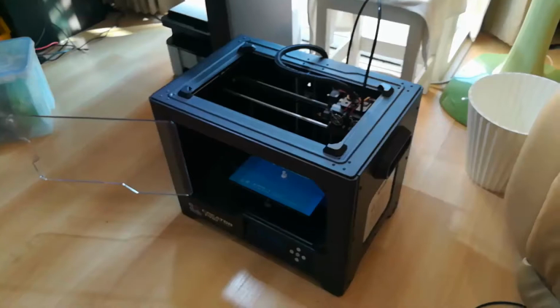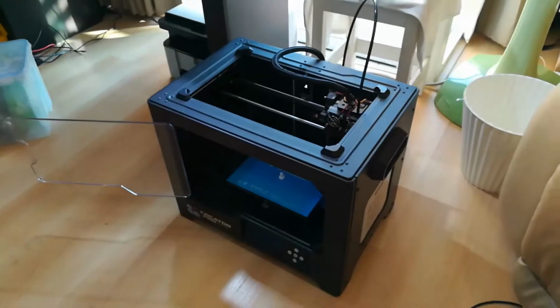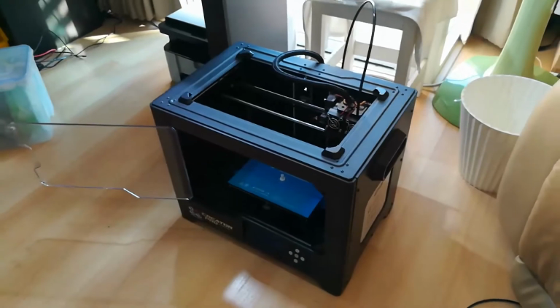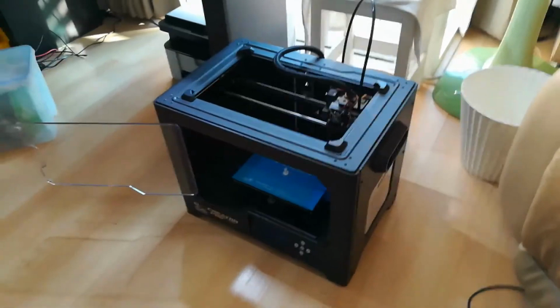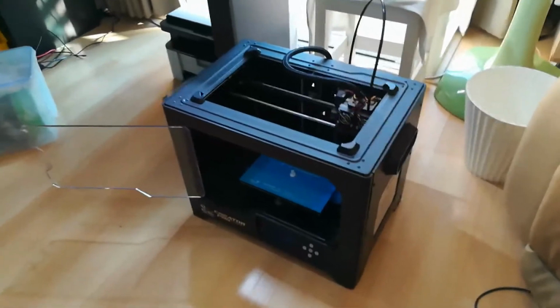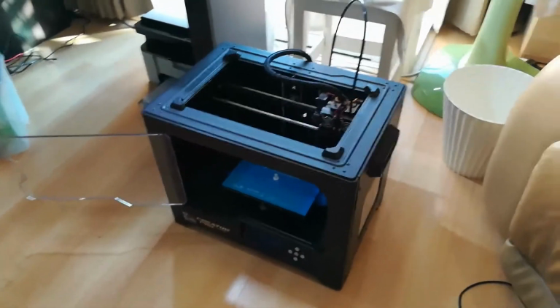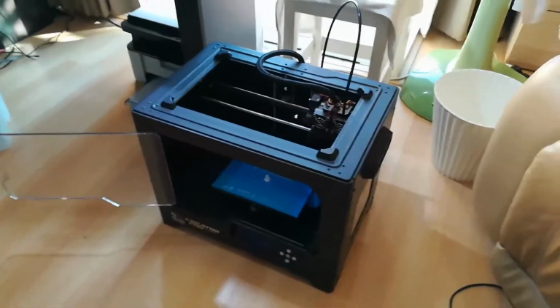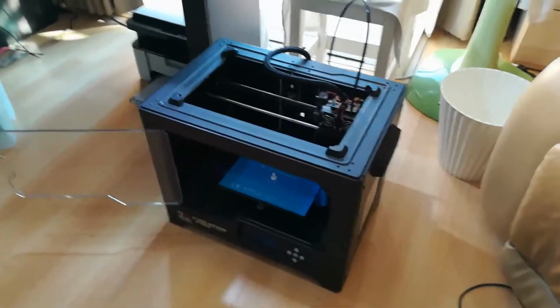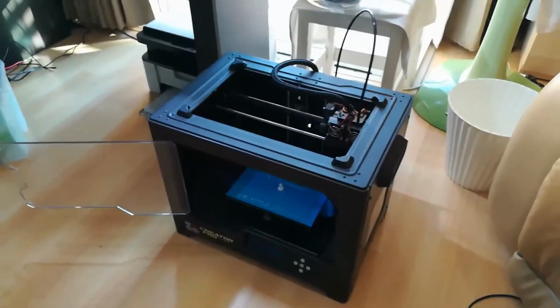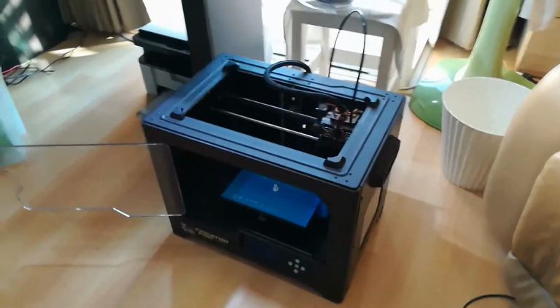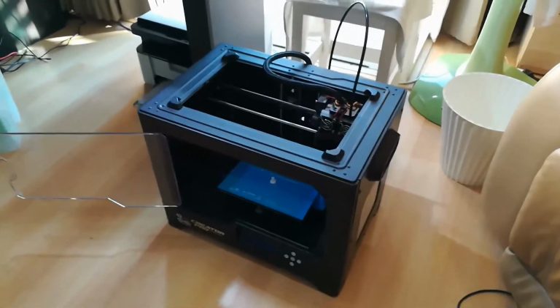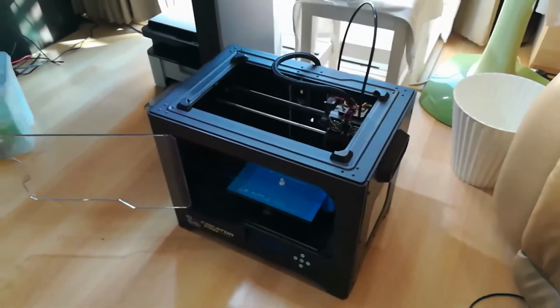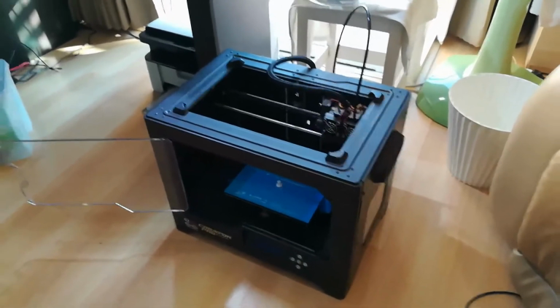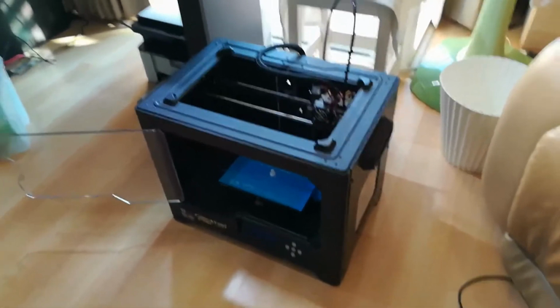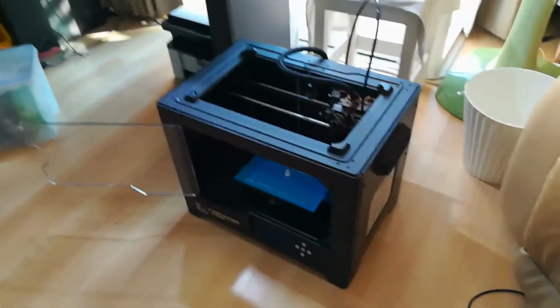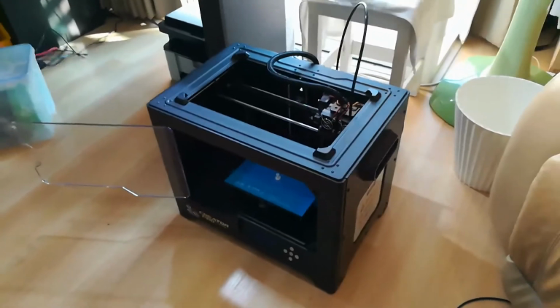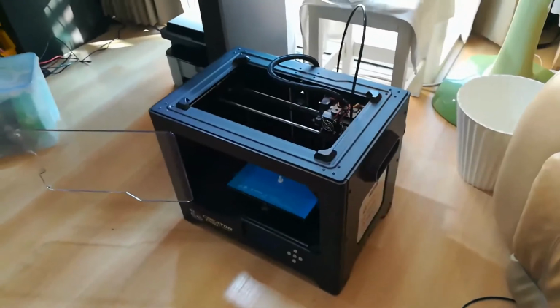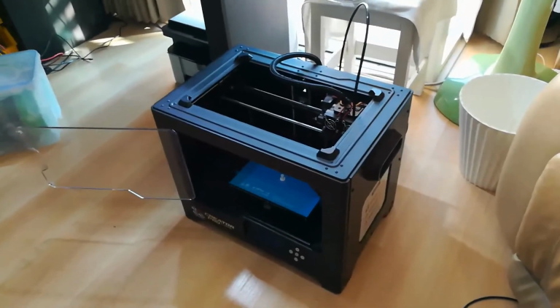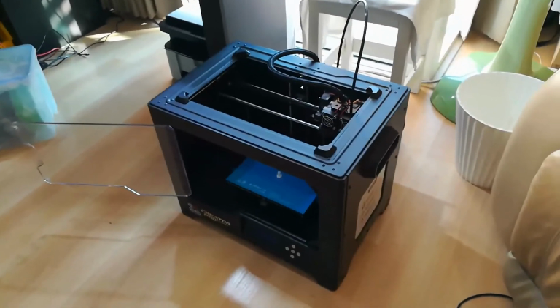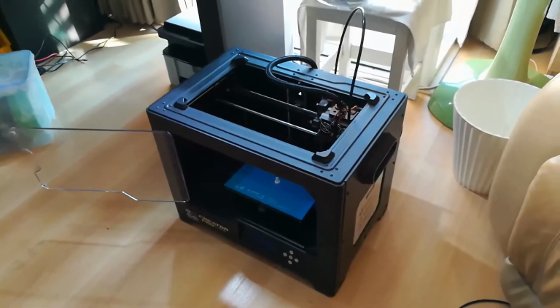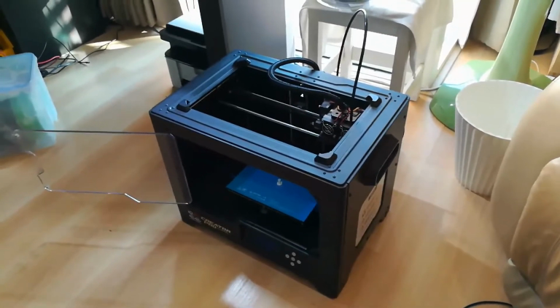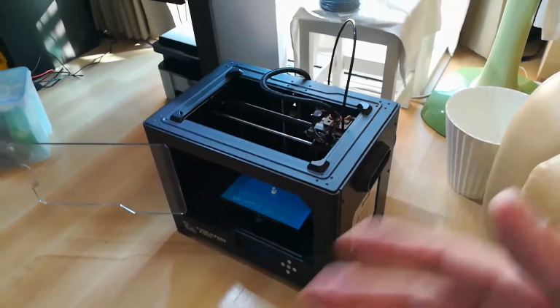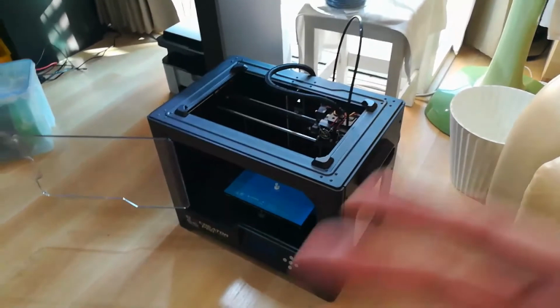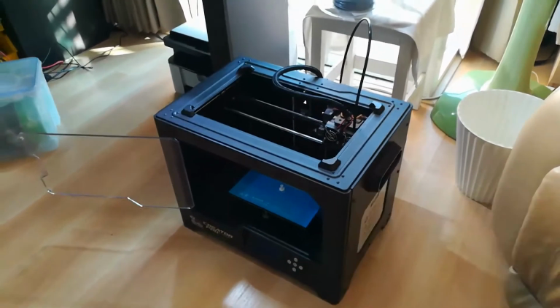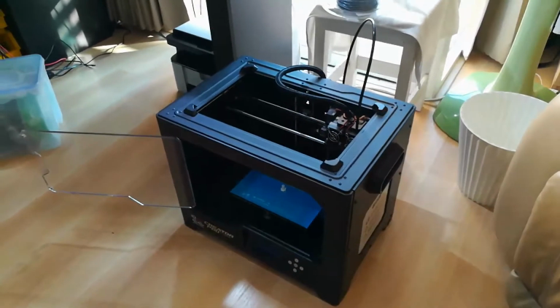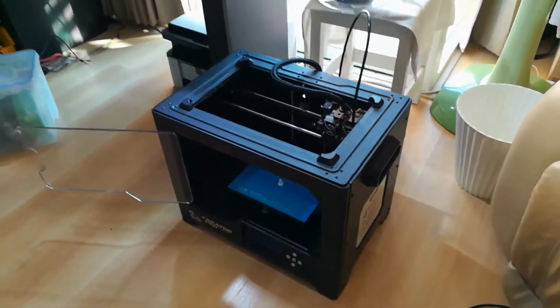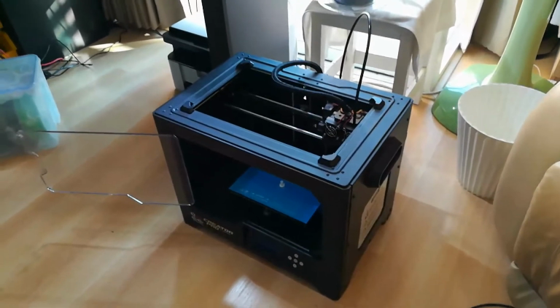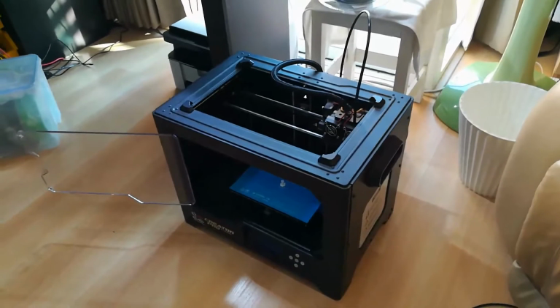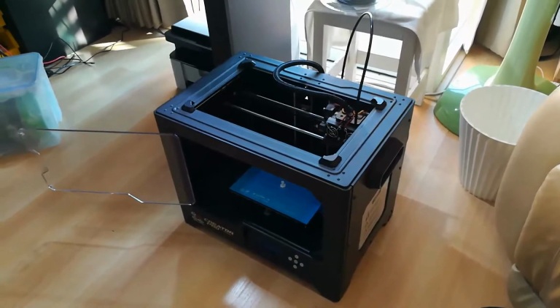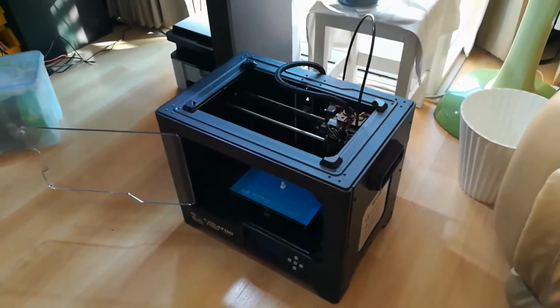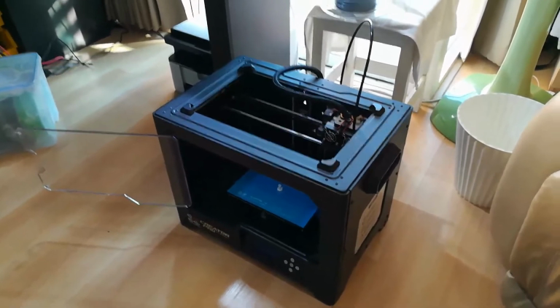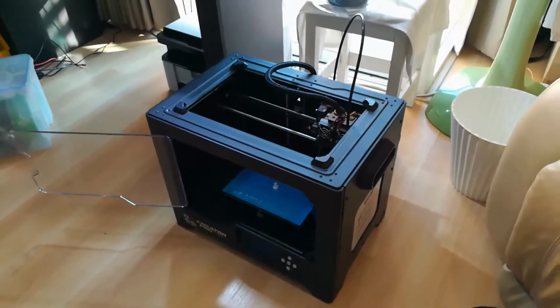I've had my 3D printer for a while now, so let's talk about living with a 3D printer and the kind of natural updates that you find yourself making to it.